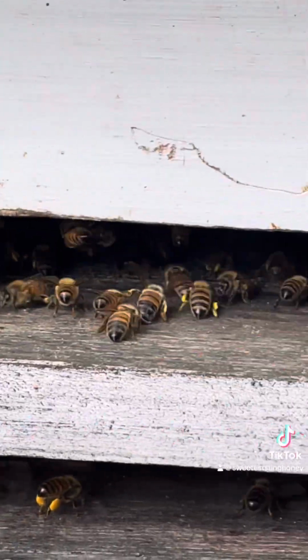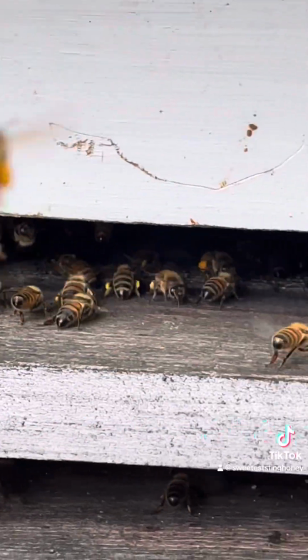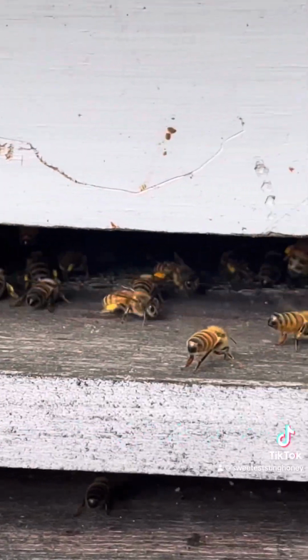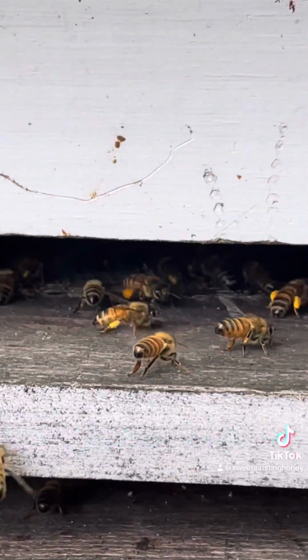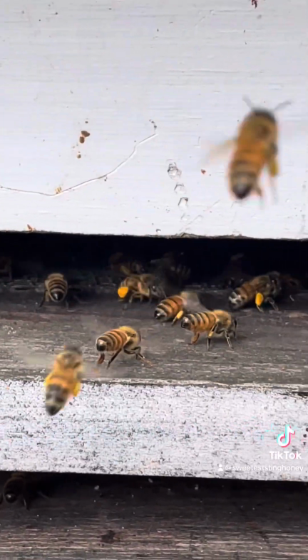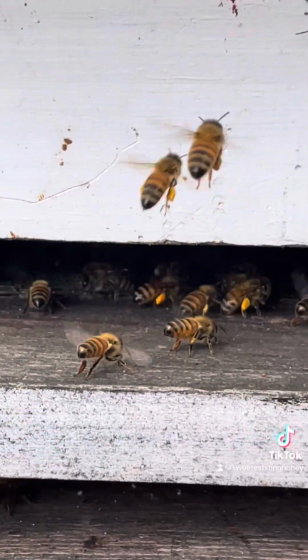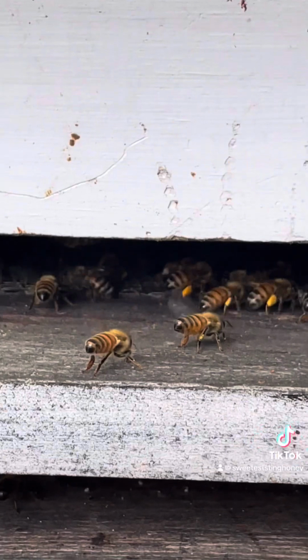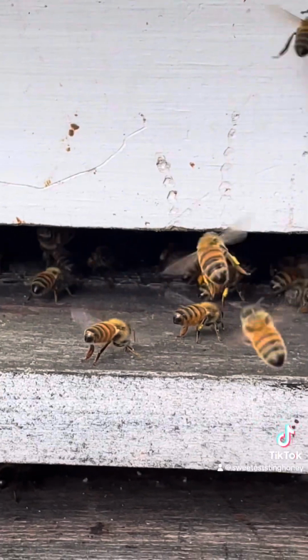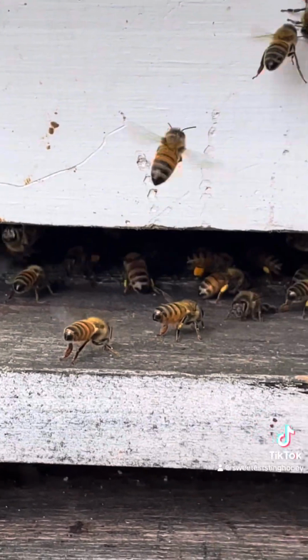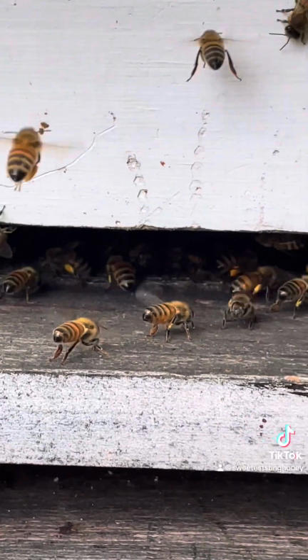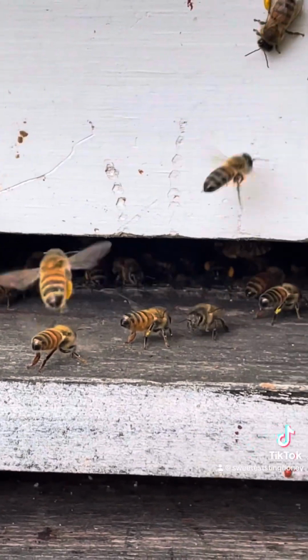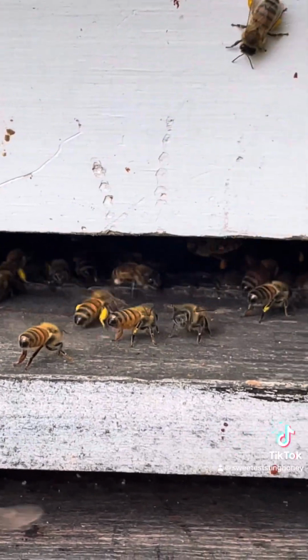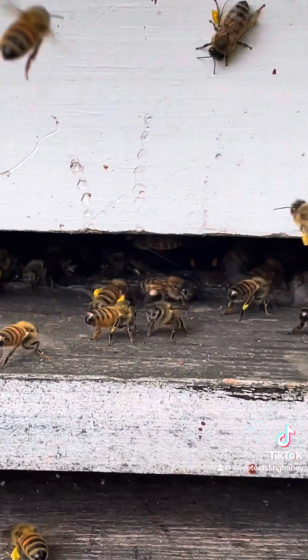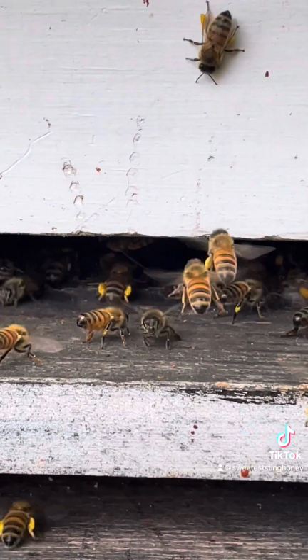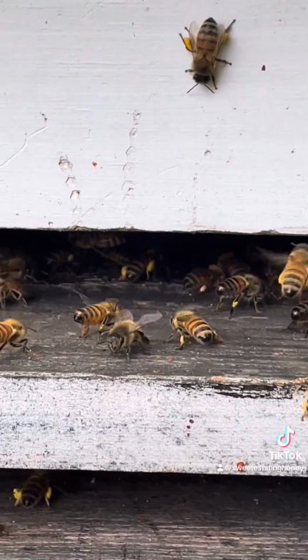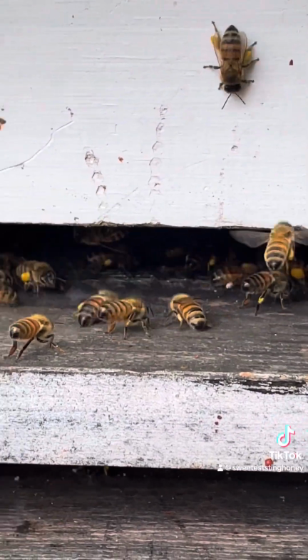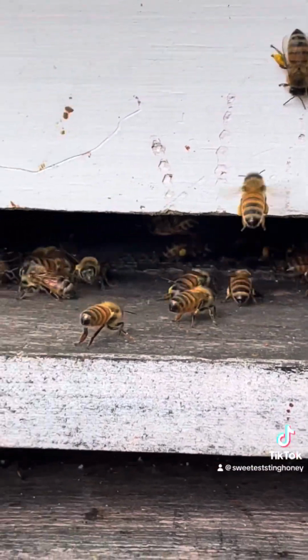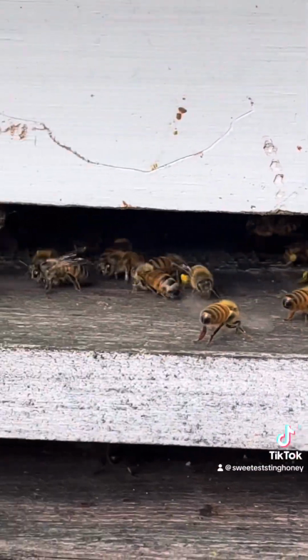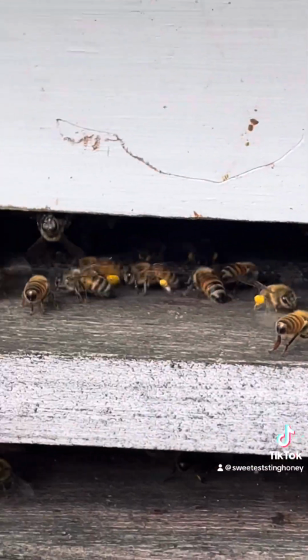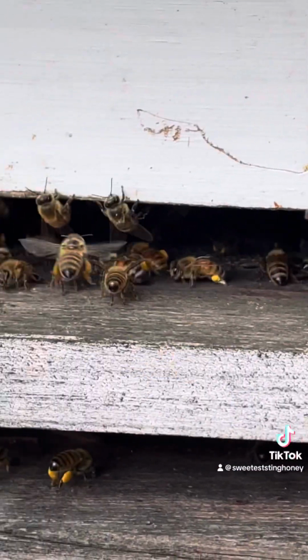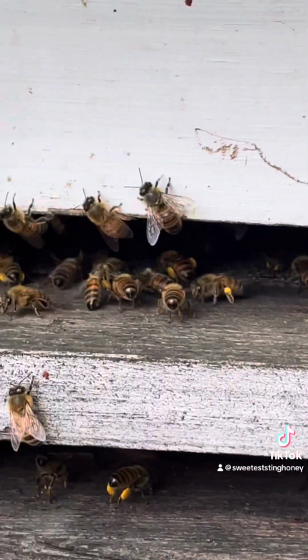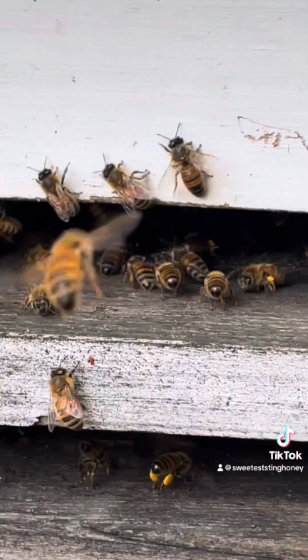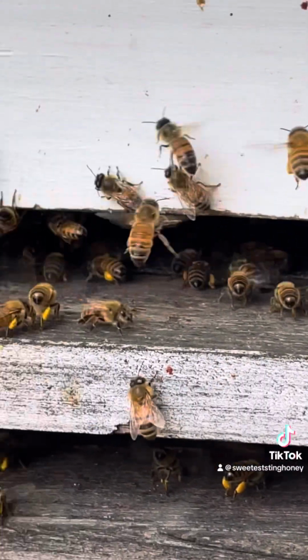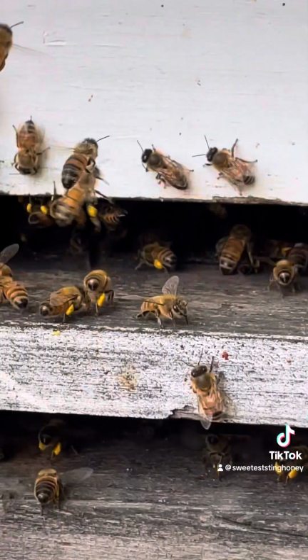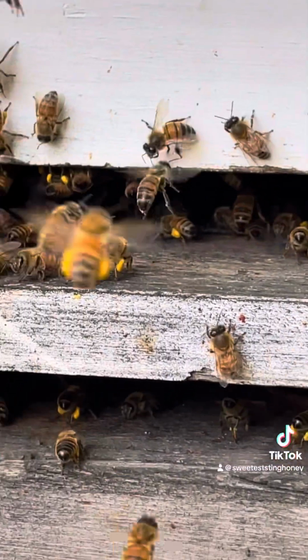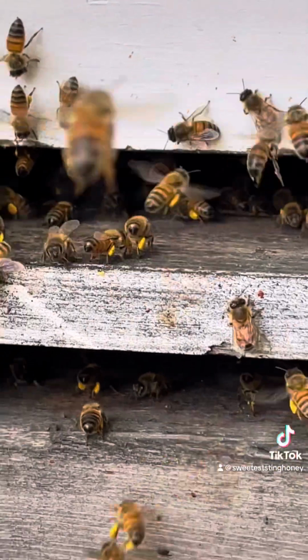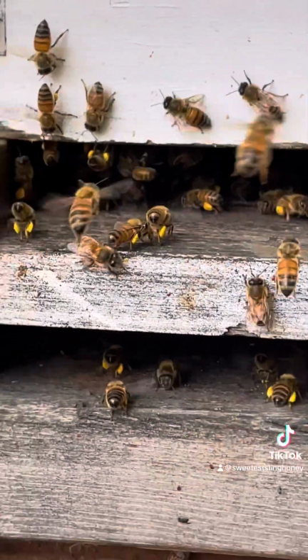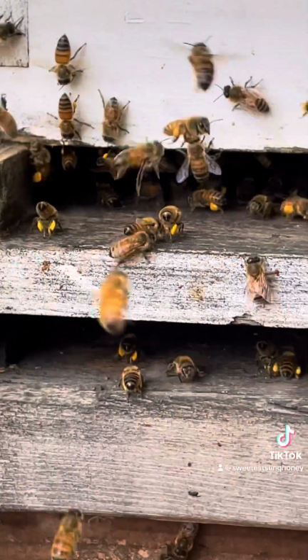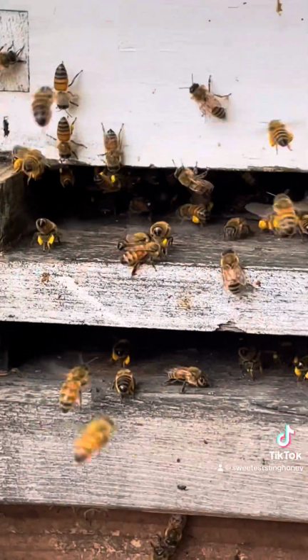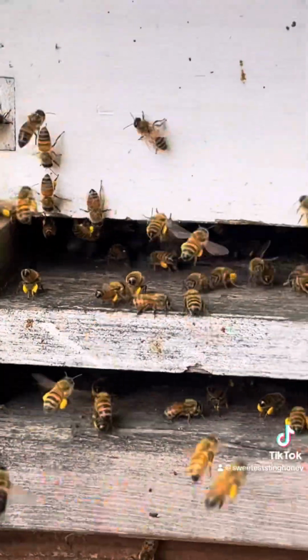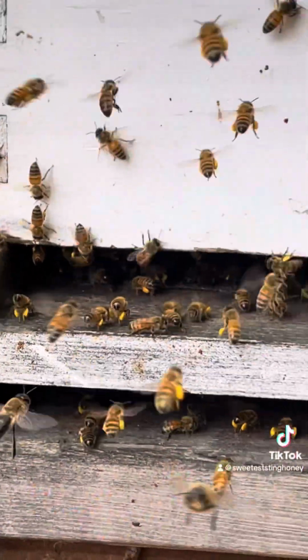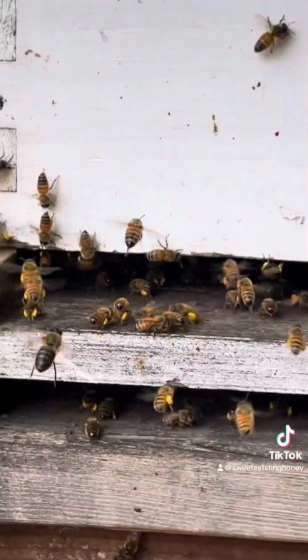So much pollen today — I just can't believe how many bees are coming in with the pollen today. But that's it, now they're treated. We'll do it again in five days.